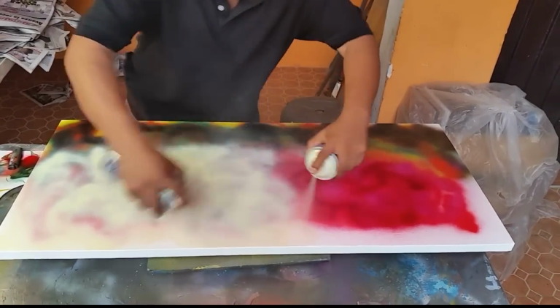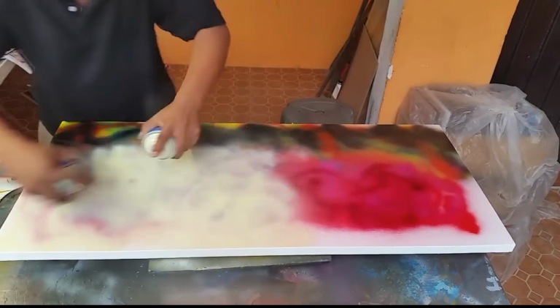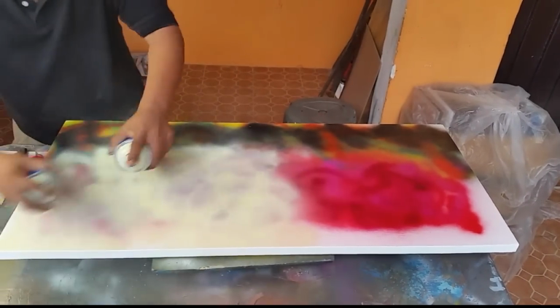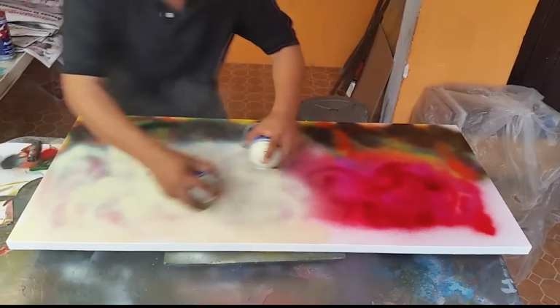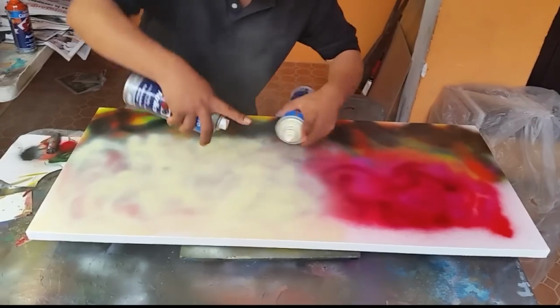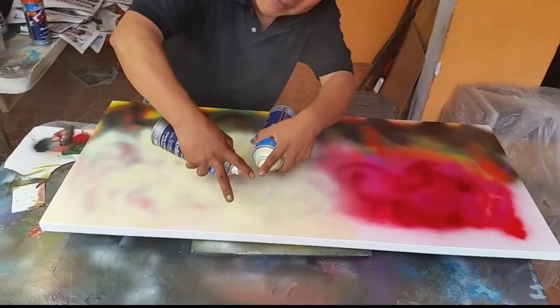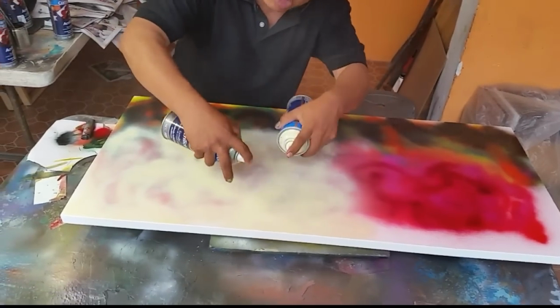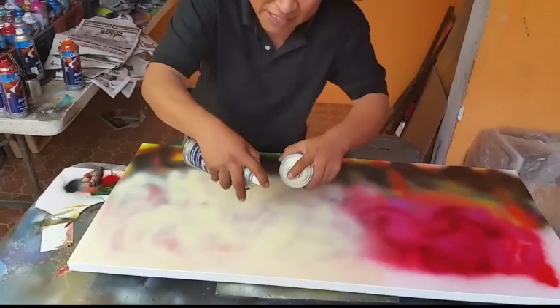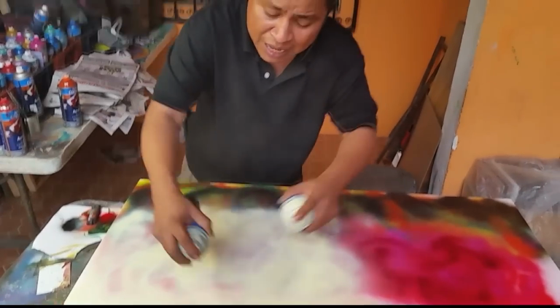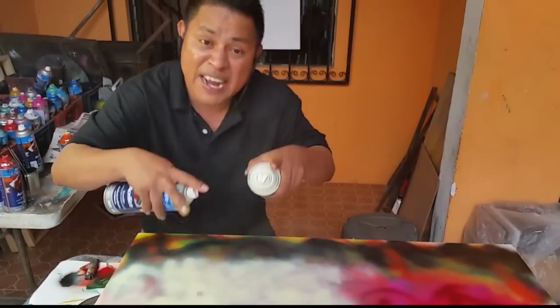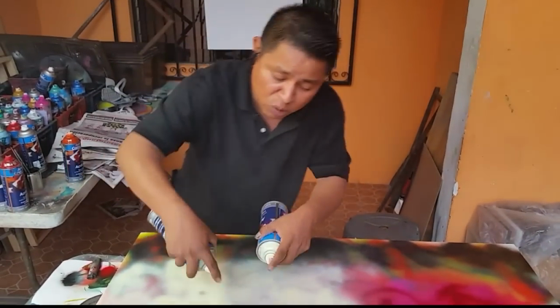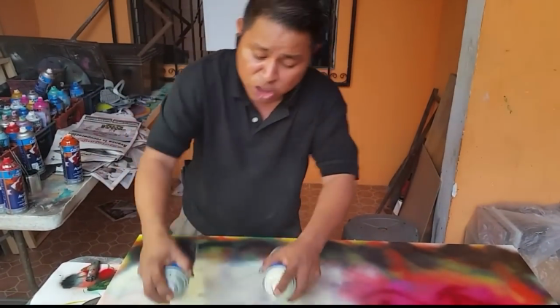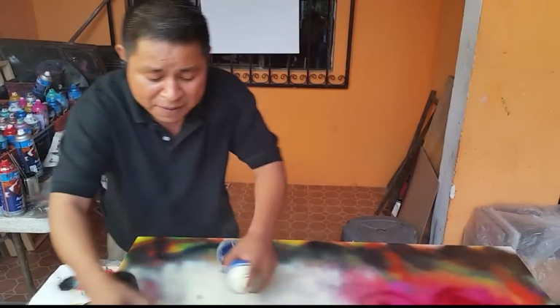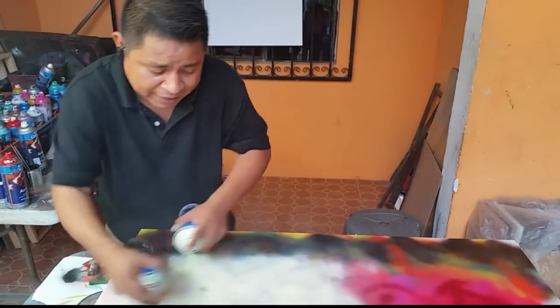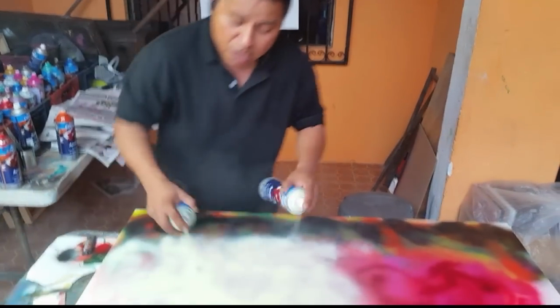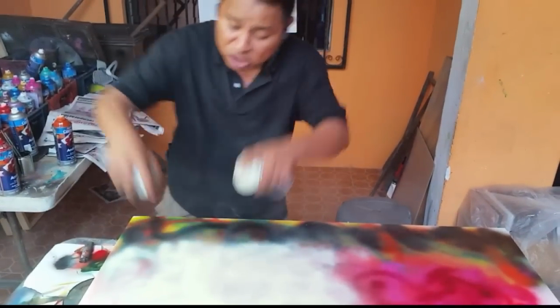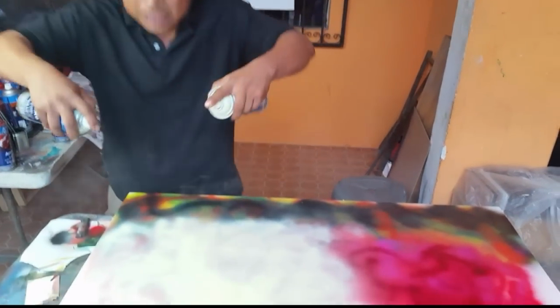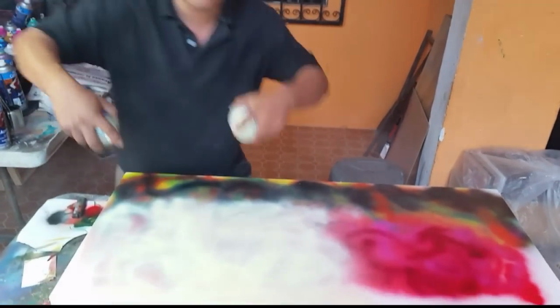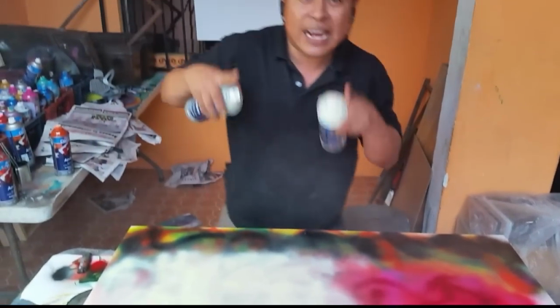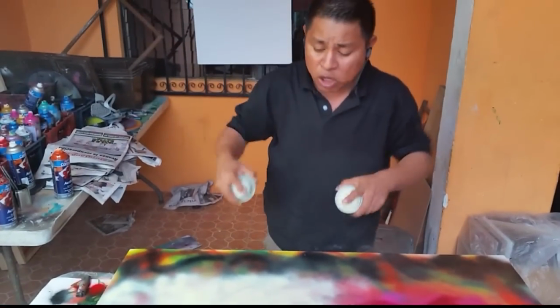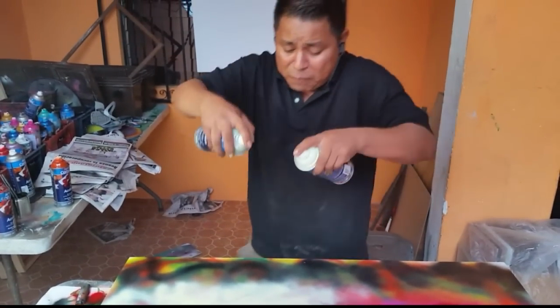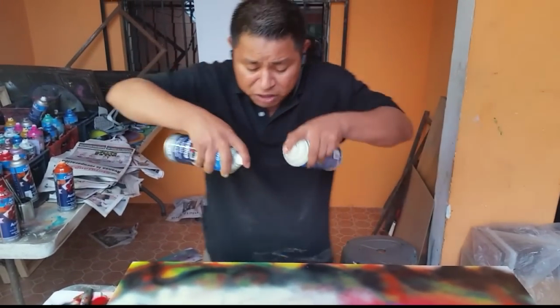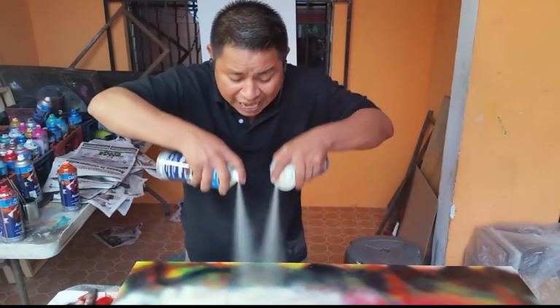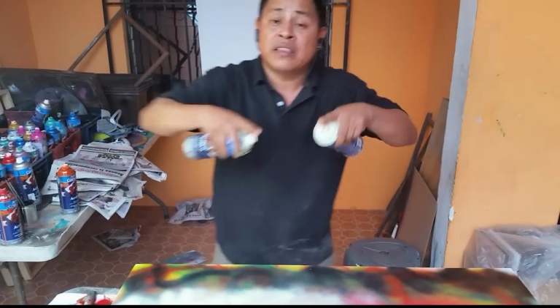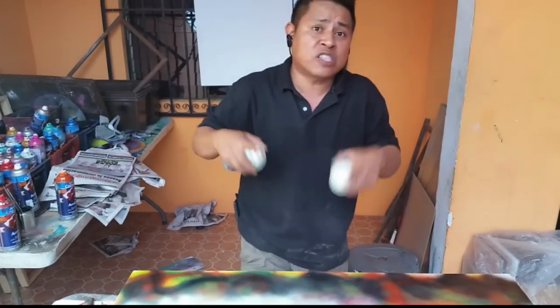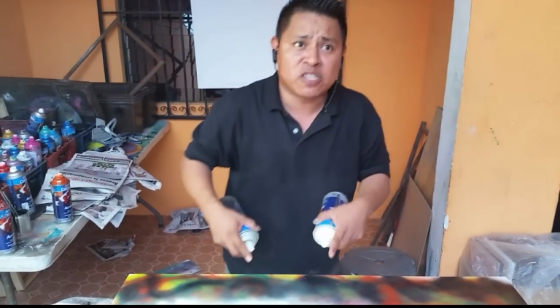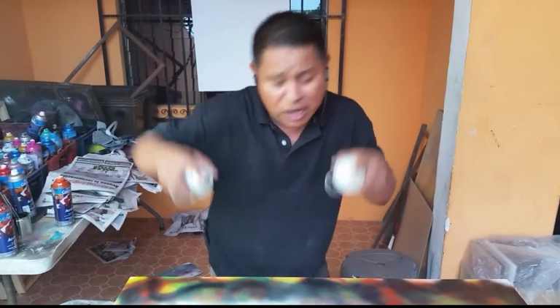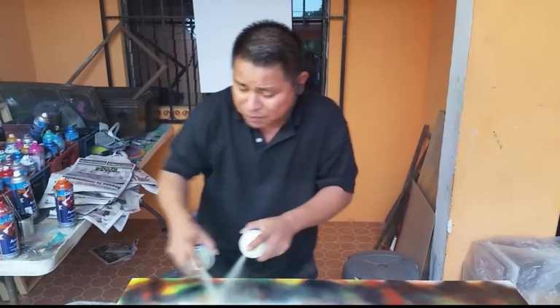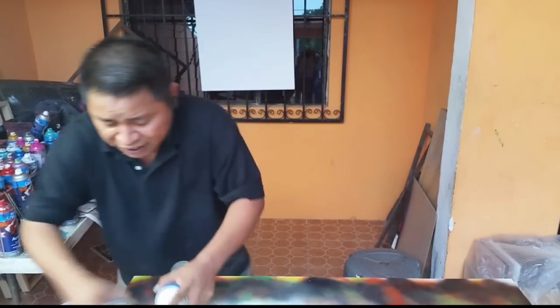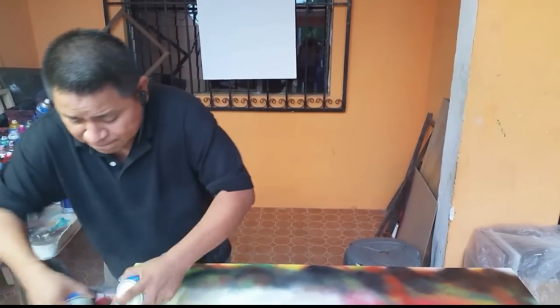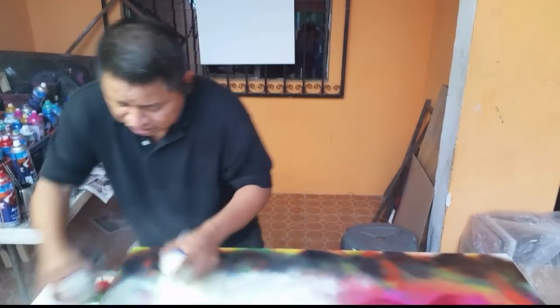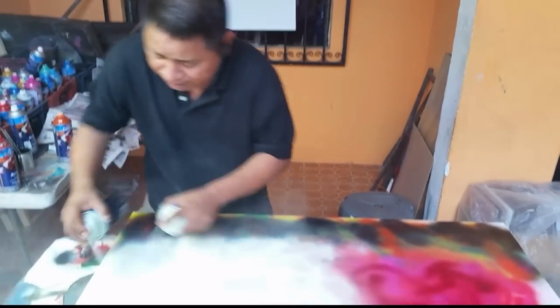You have to make it very close — tiene que pintarlo cerca para que la pintura chorree bastante. Because if you paint from this high, the paint gets dry fast. So you have to make it very, very fast, just like this.